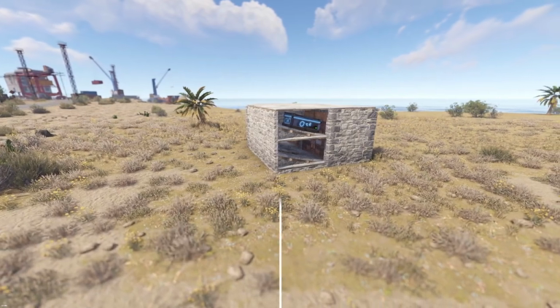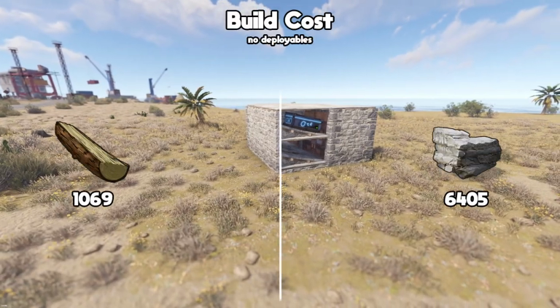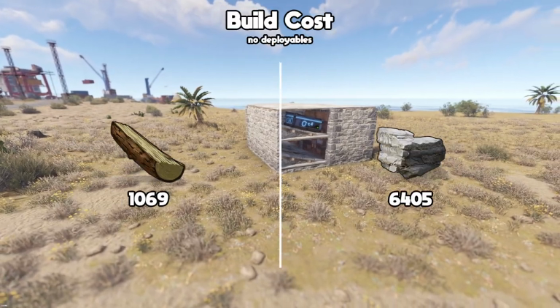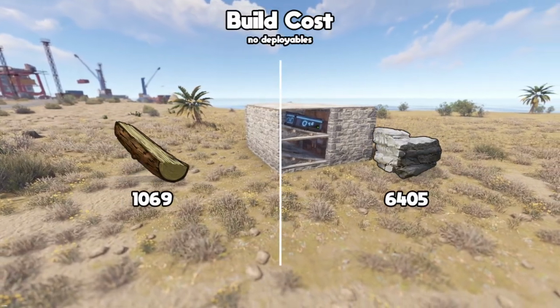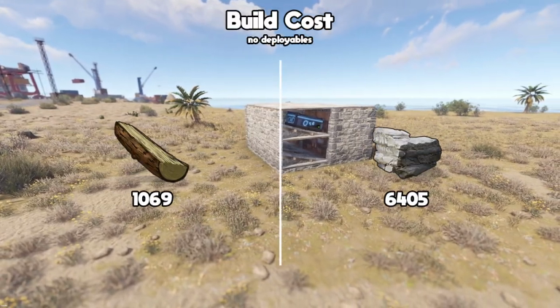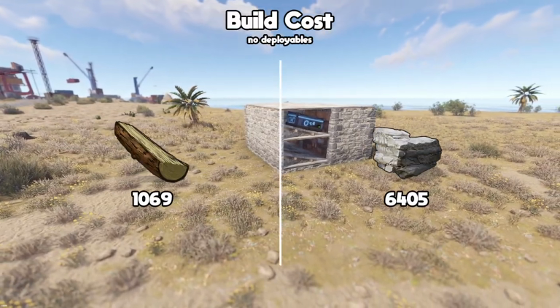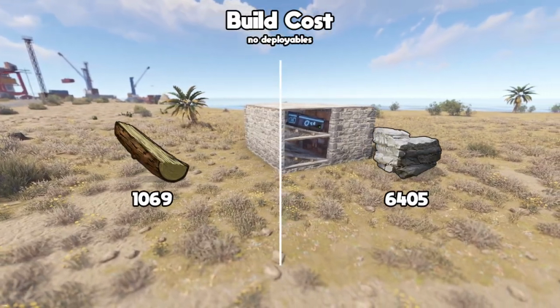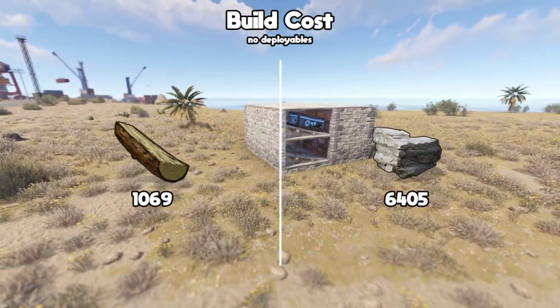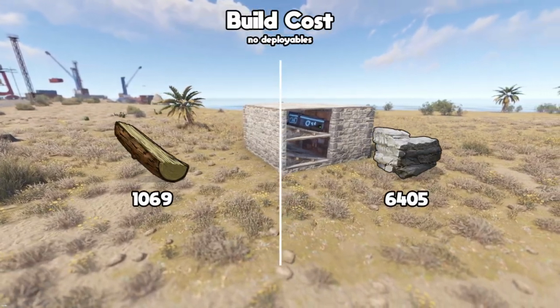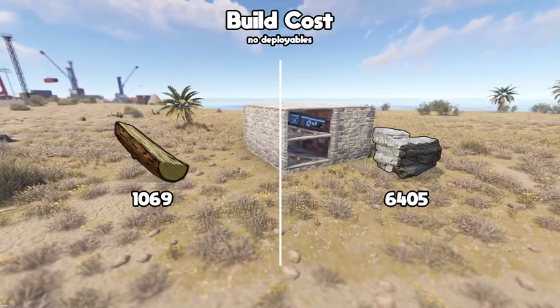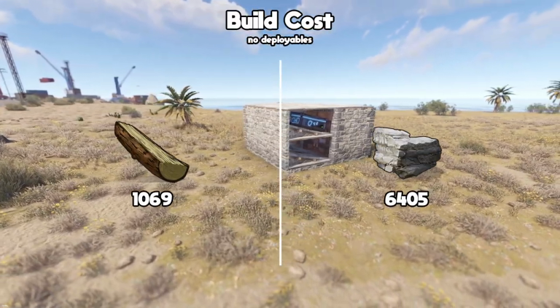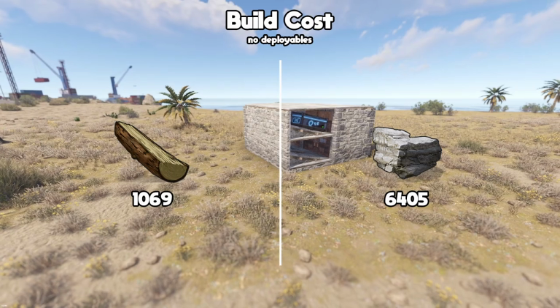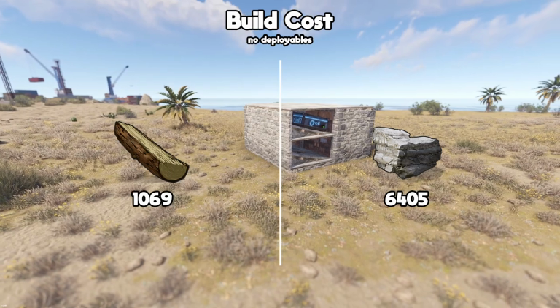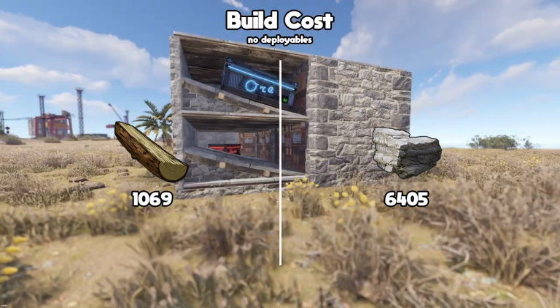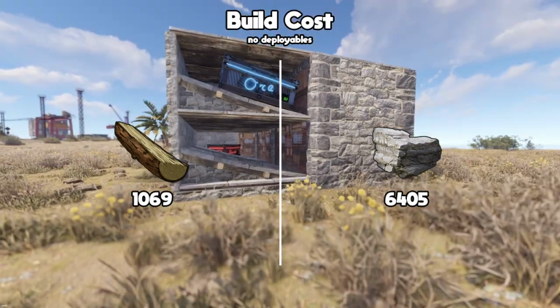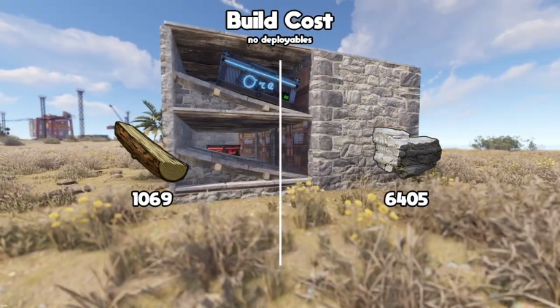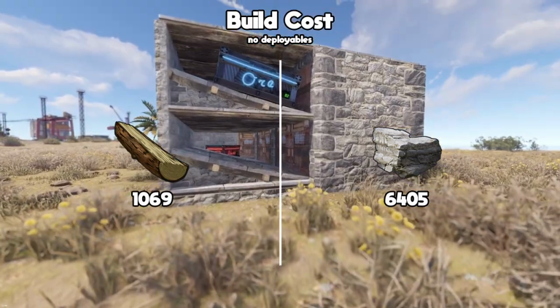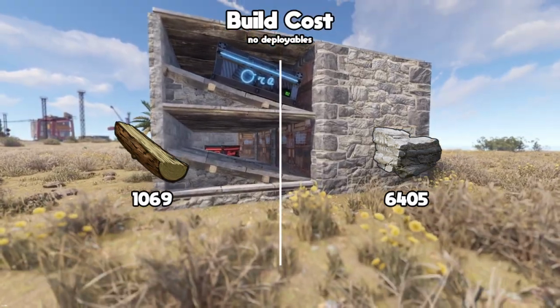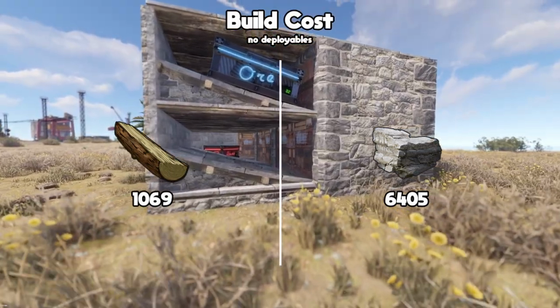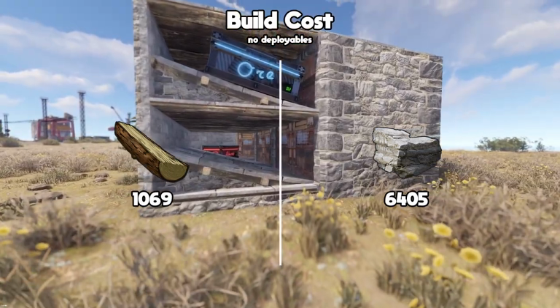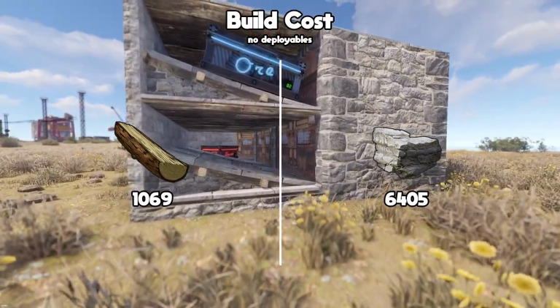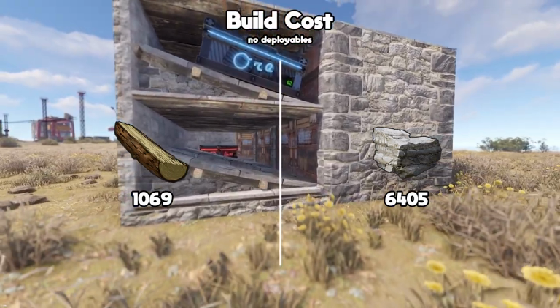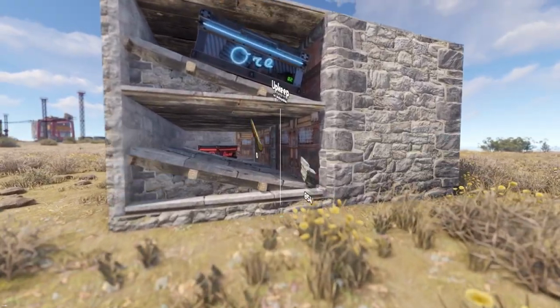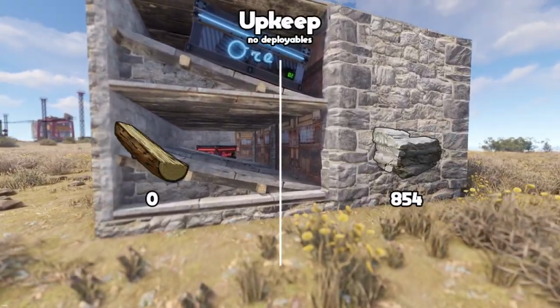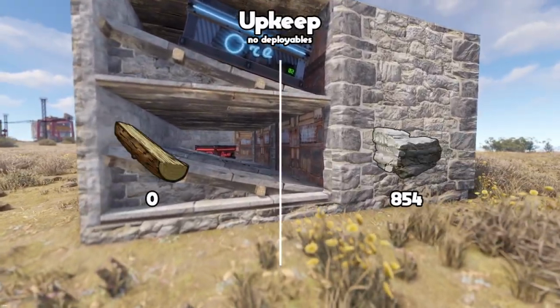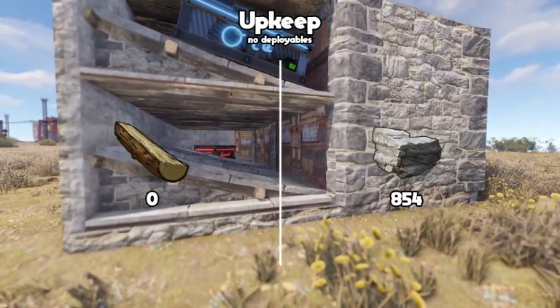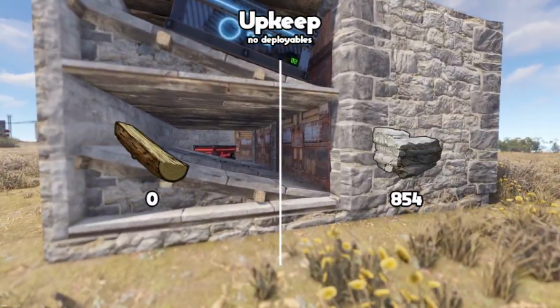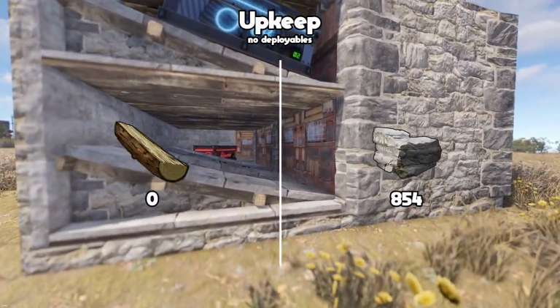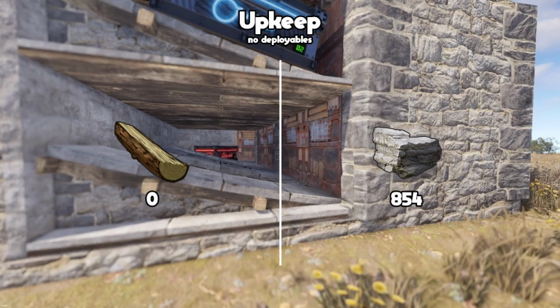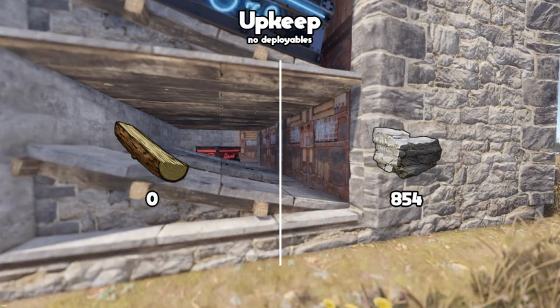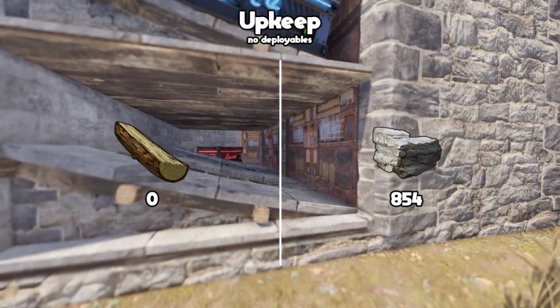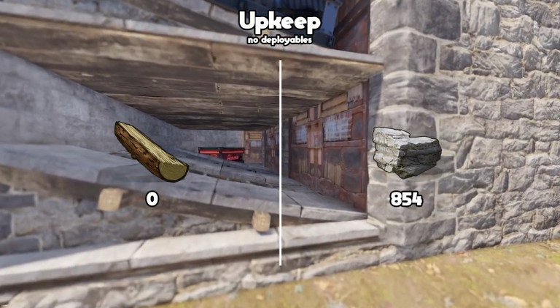This base will cost 1,069 wood and 6,405 stone to build. The 24-hour upkeep is 854 stone.